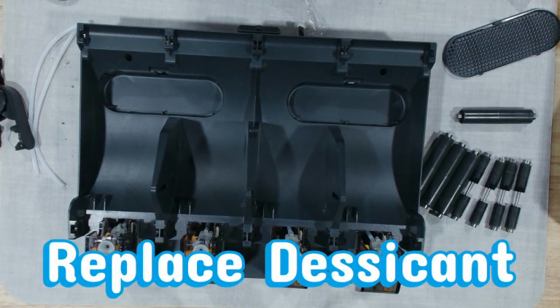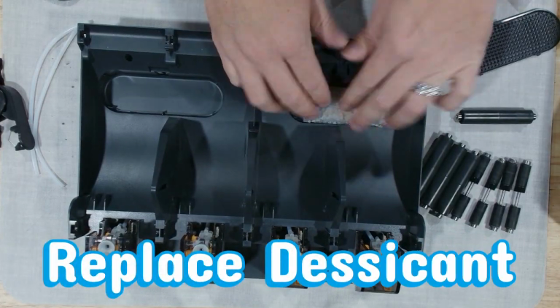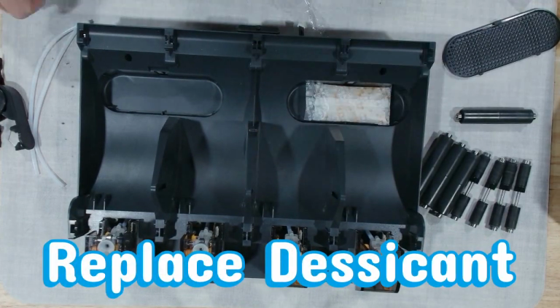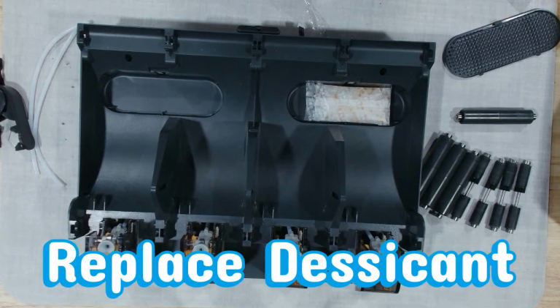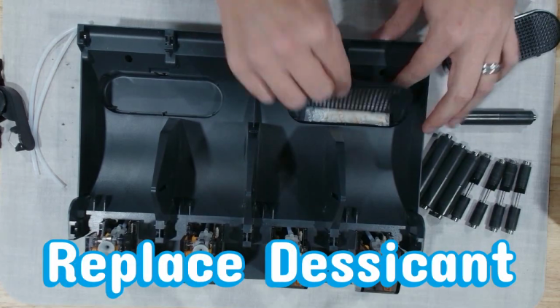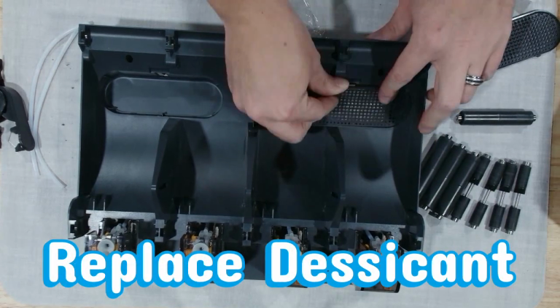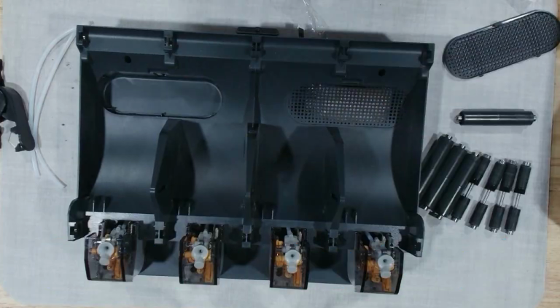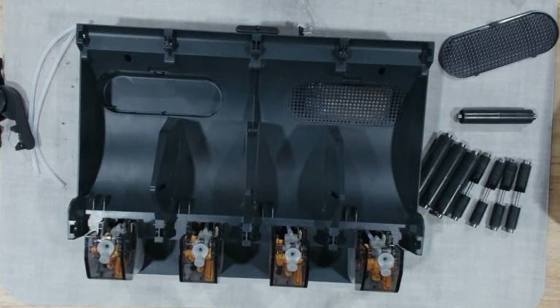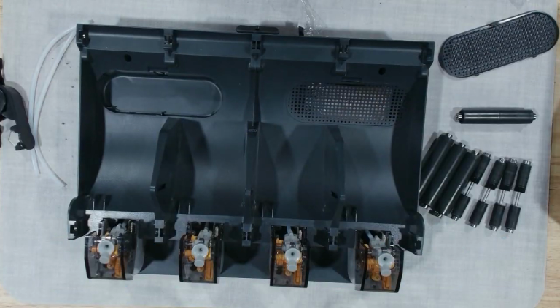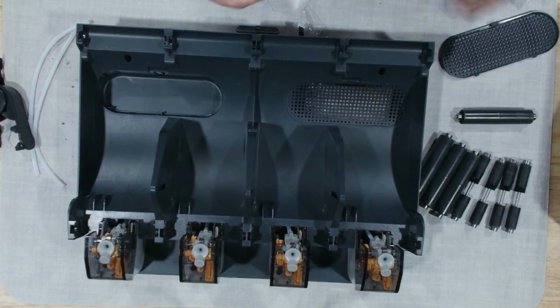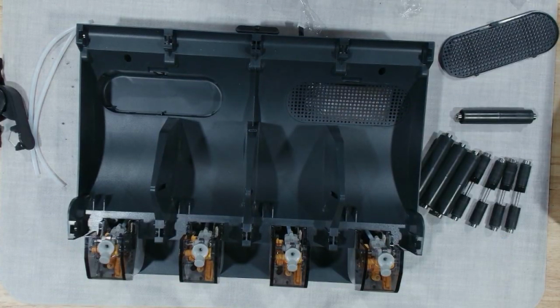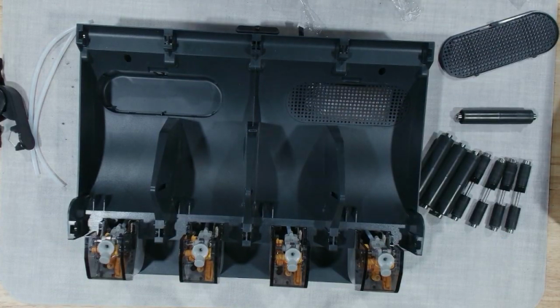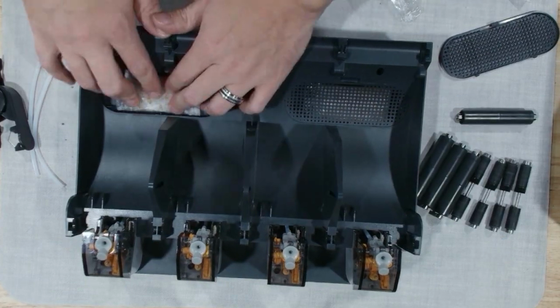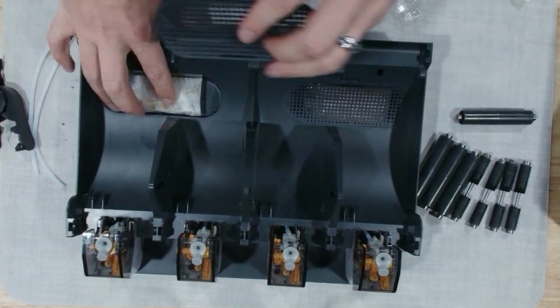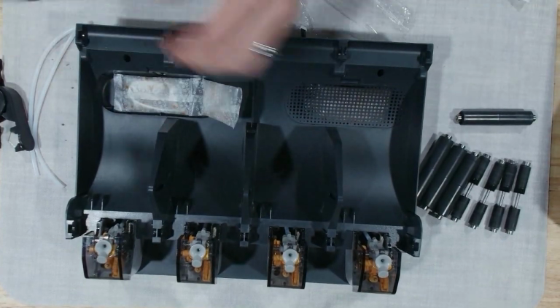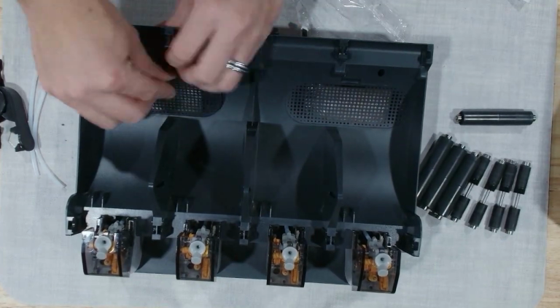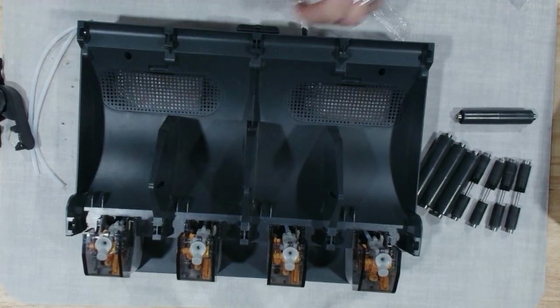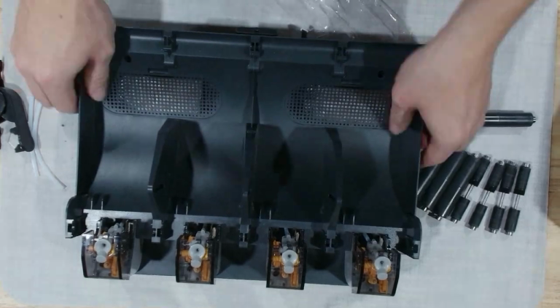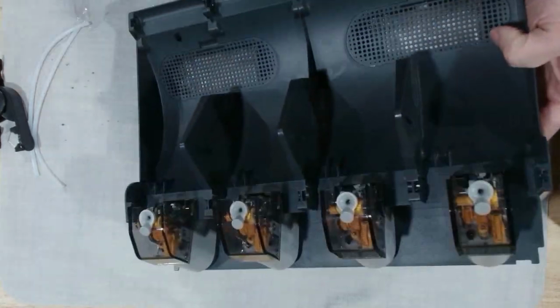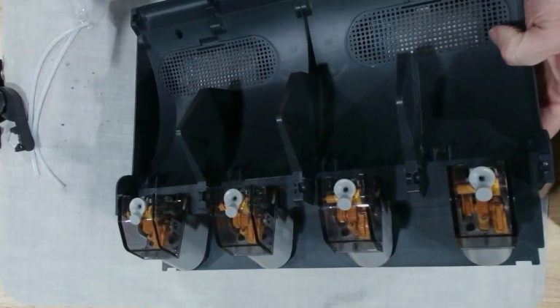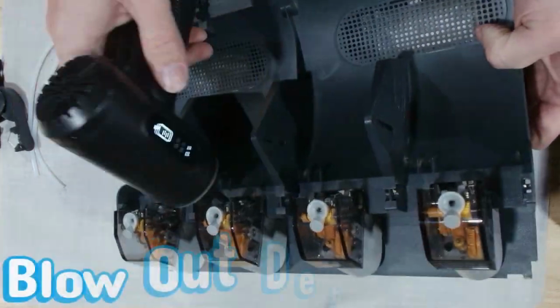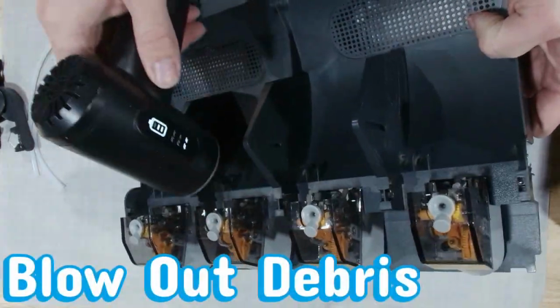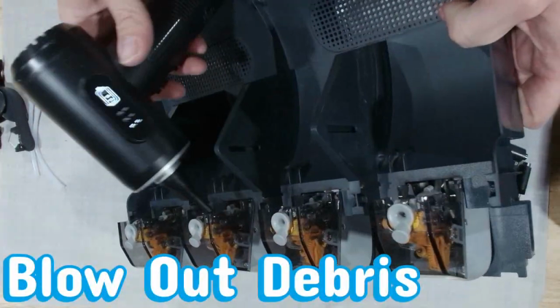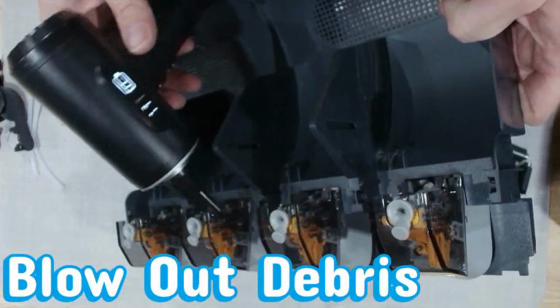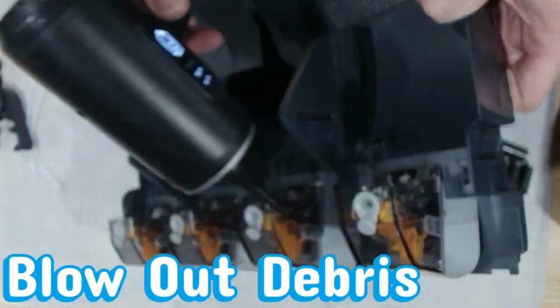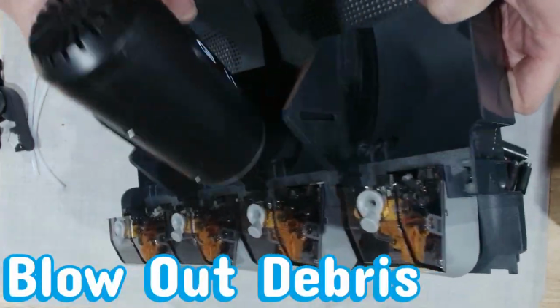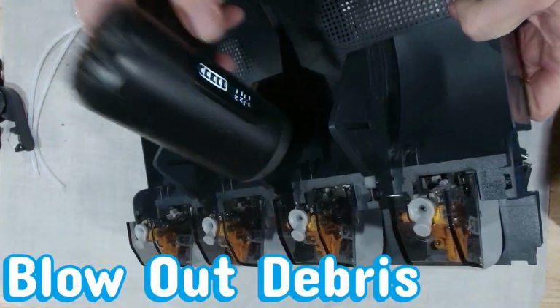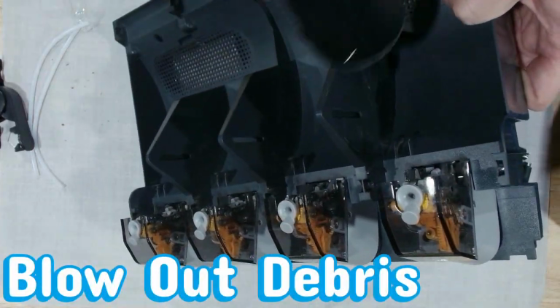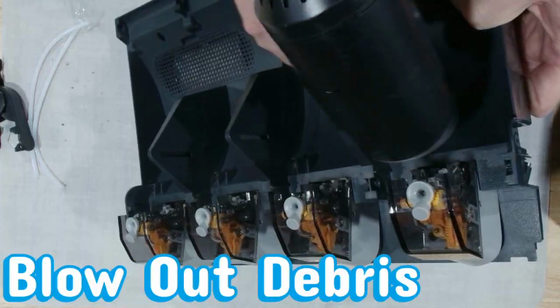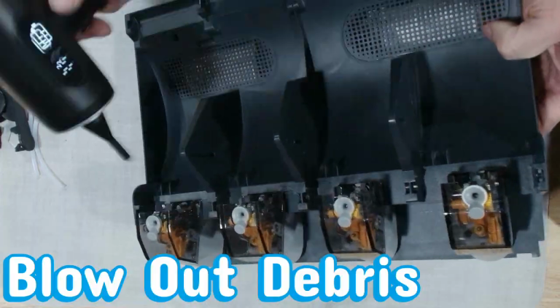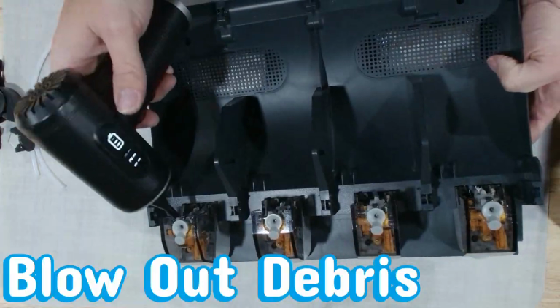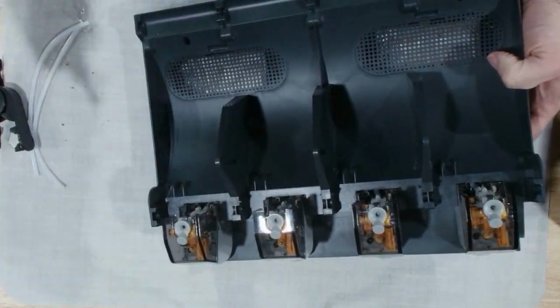Now it's time for the AMS moisture detox — swapping in fresh, crisp desiccant so your filament can breathe easy again. Moisture is one of the biggest print killers. It causes popping, stringing, puffiness, and inconsistent lines. Keeping desiccant fresh keeps your filament stable and ready to print.